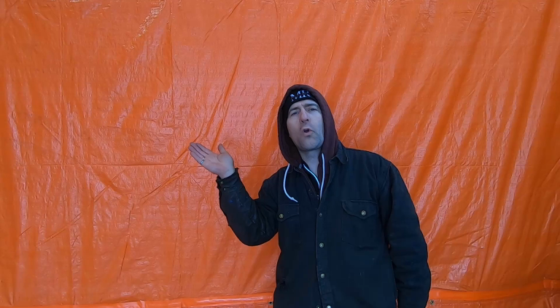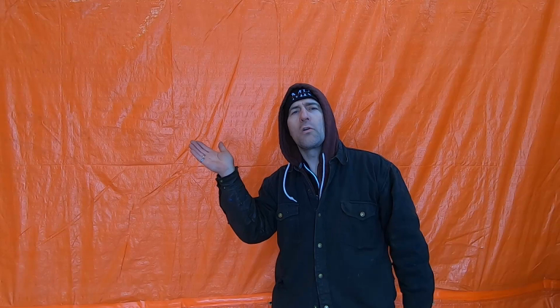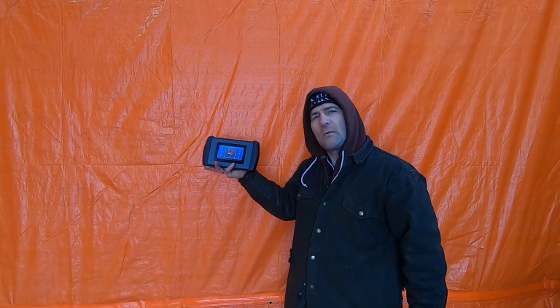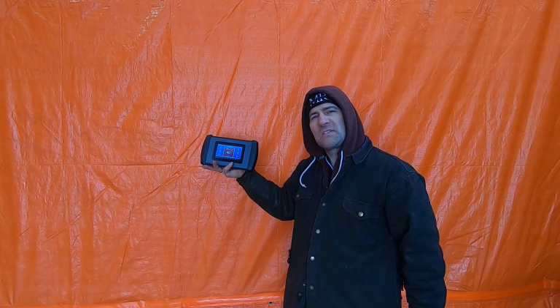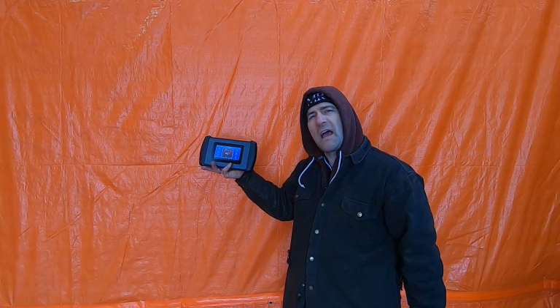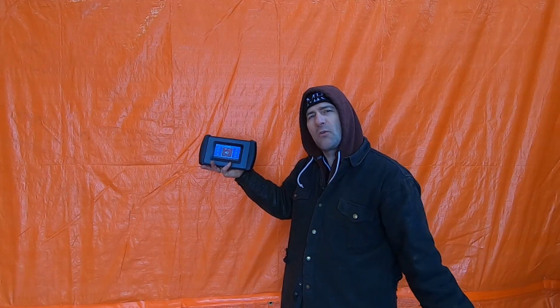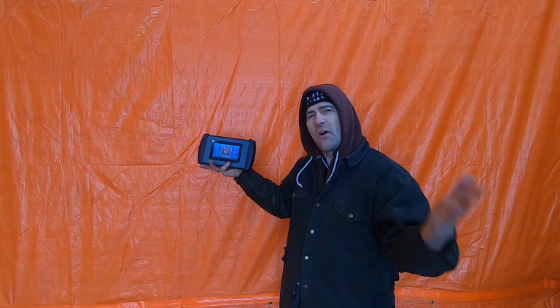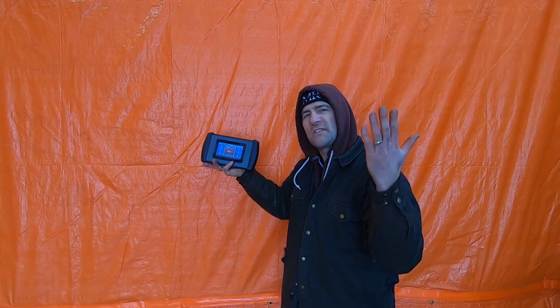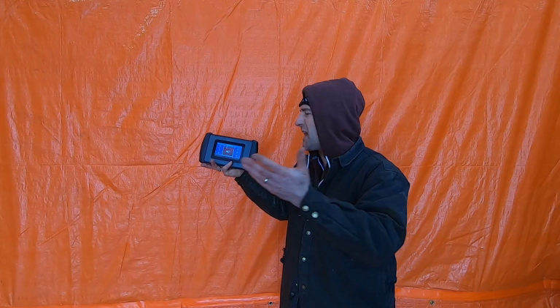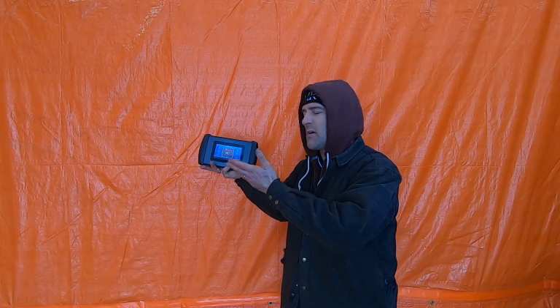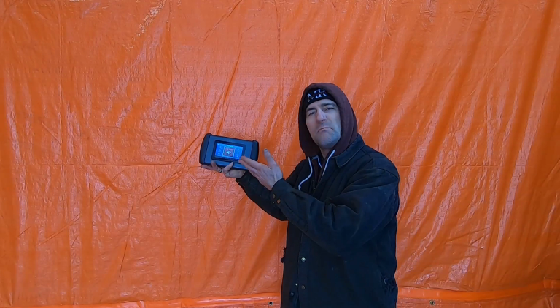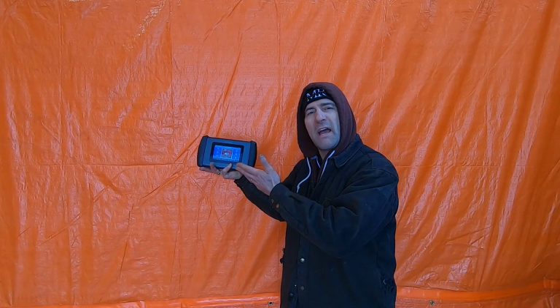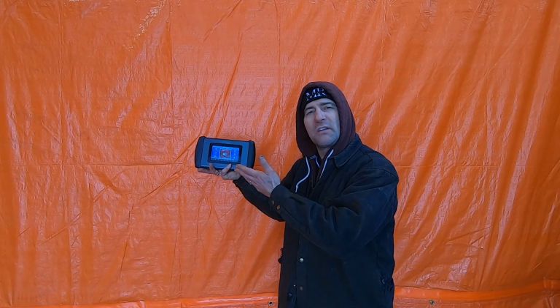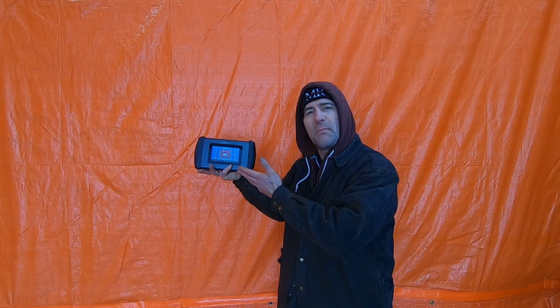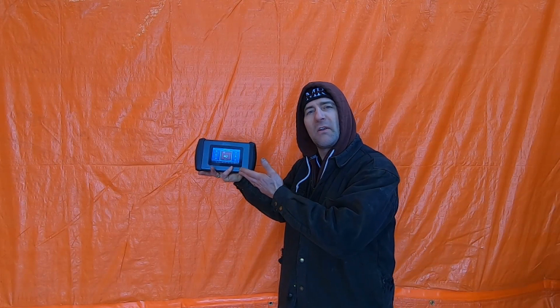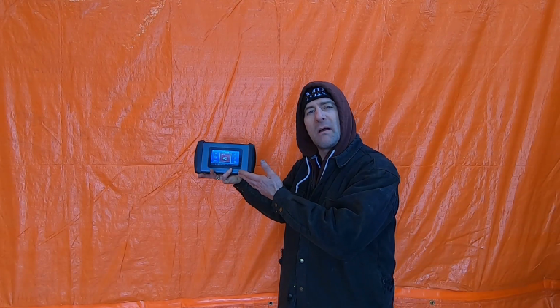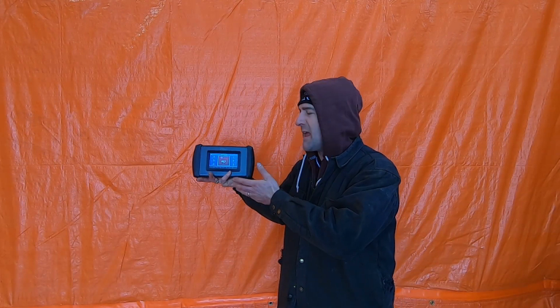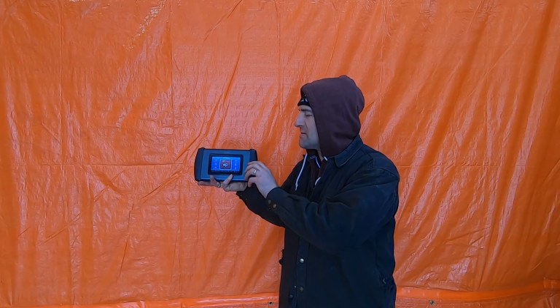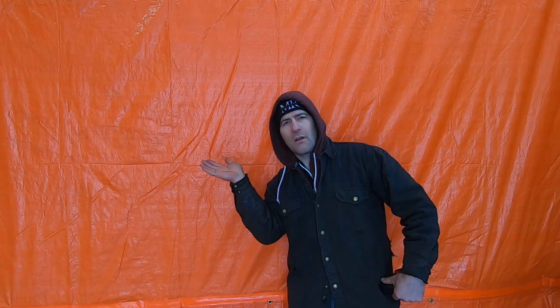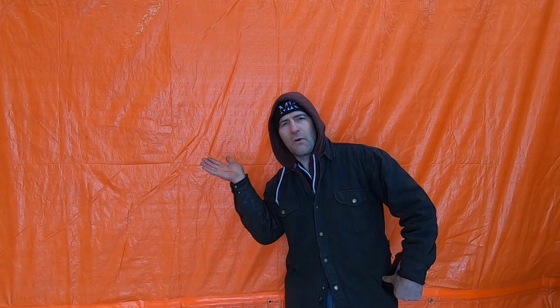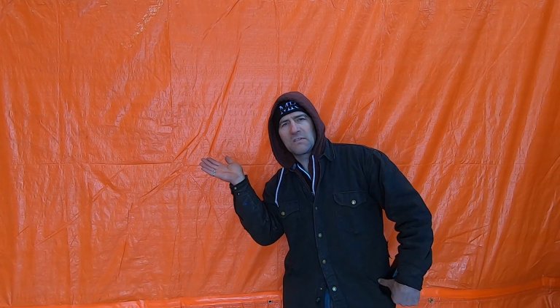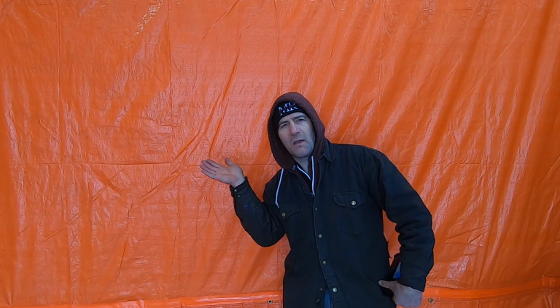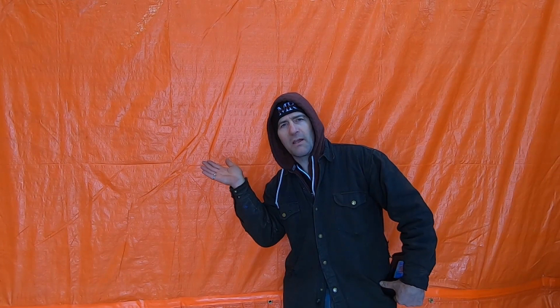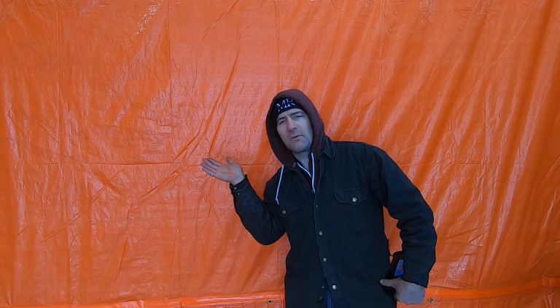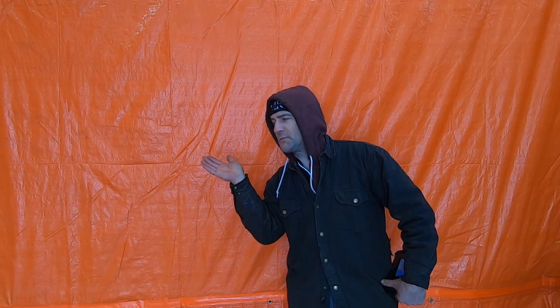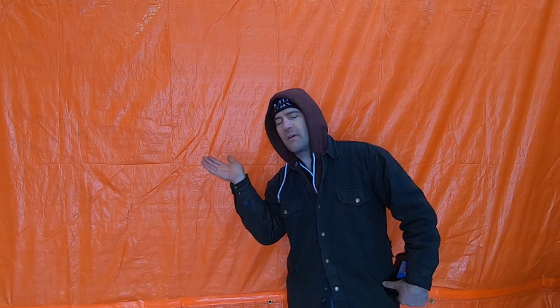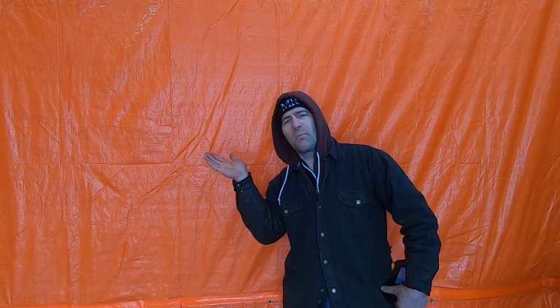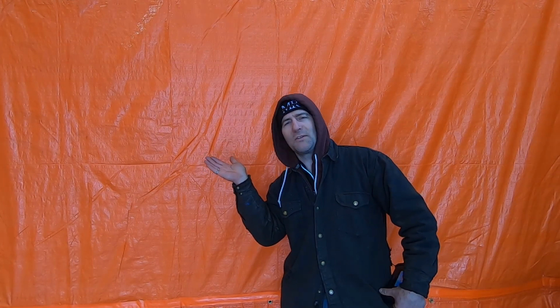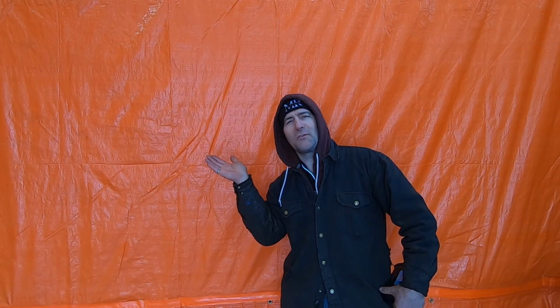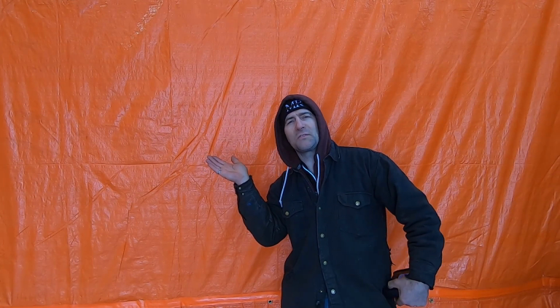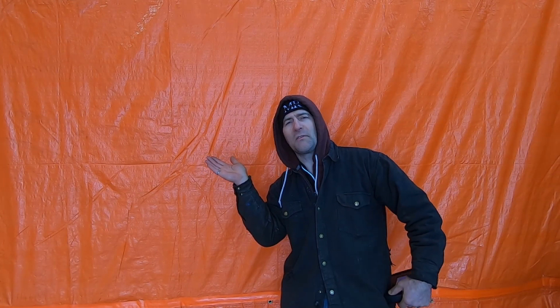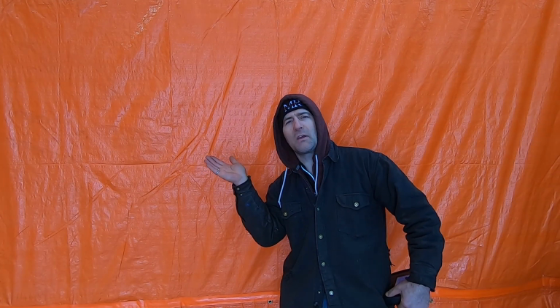That was the sound of the scanner magically appearing in my hands. G'day folks, it's DIYGuy123 here, bringing in another do-it-yourself video.